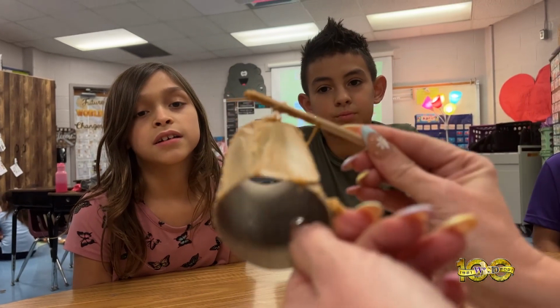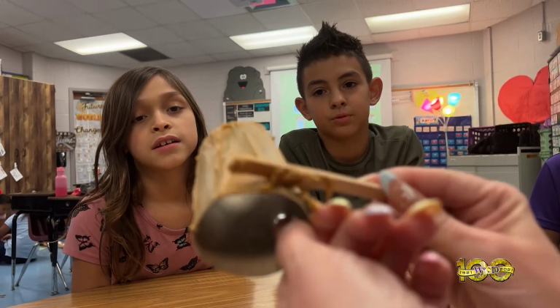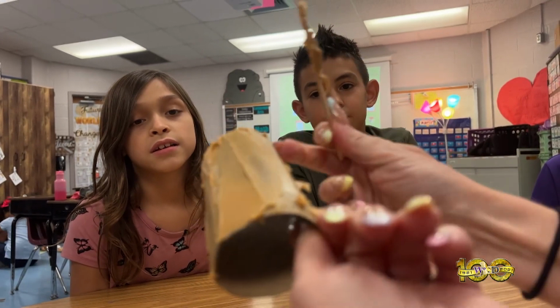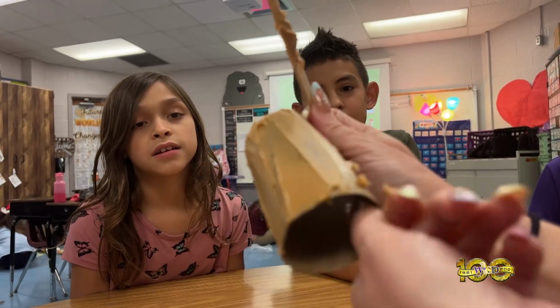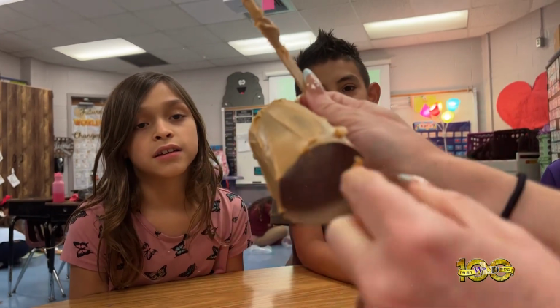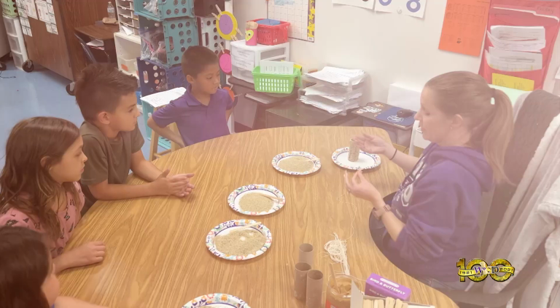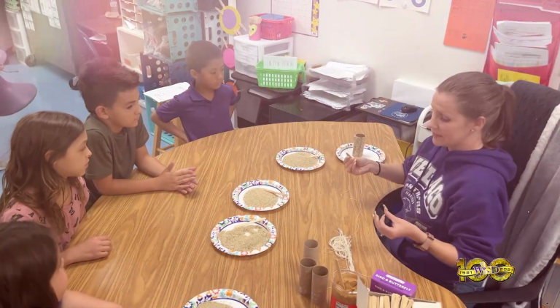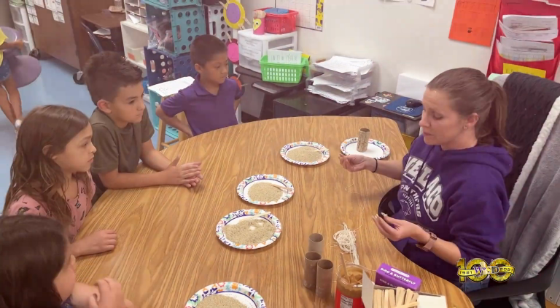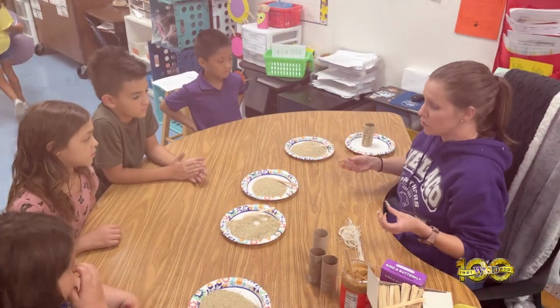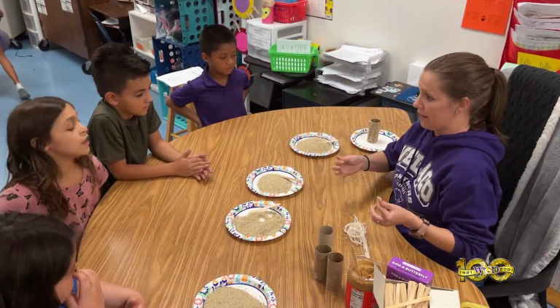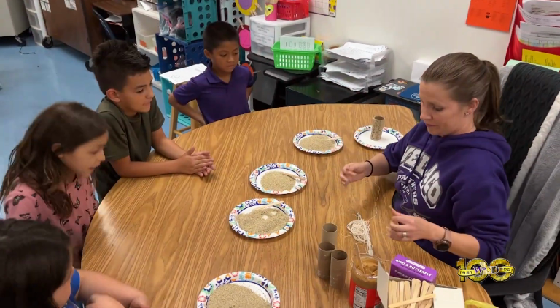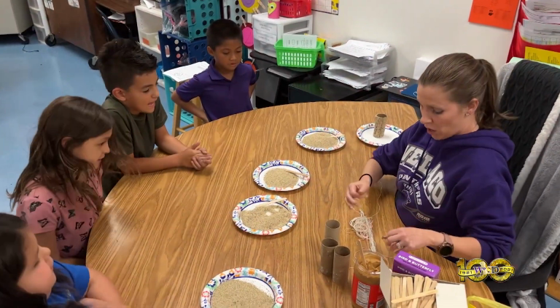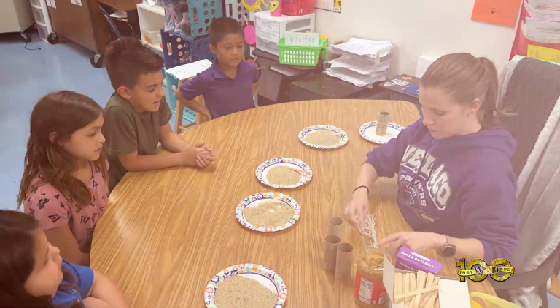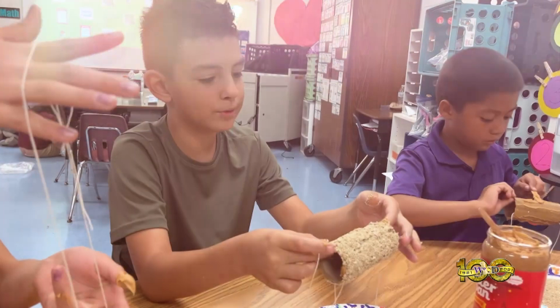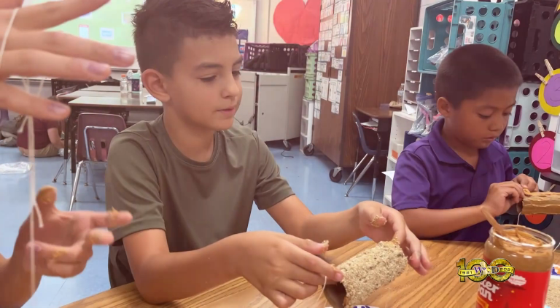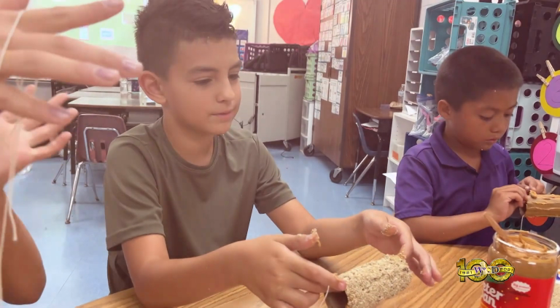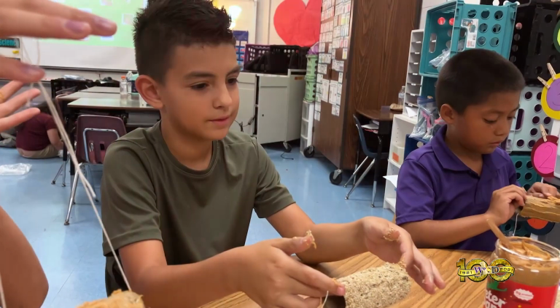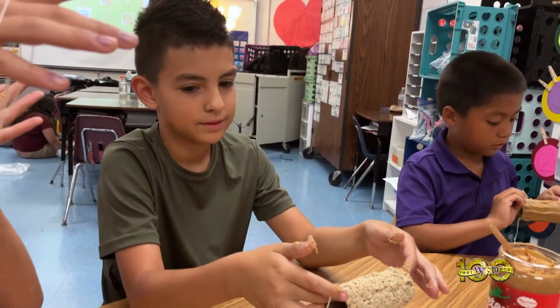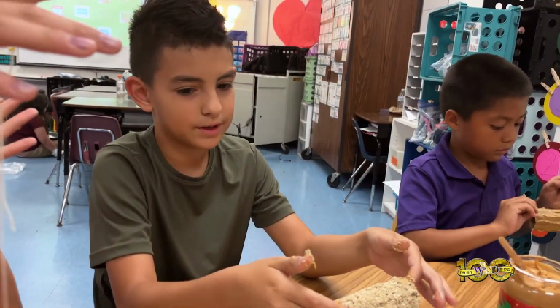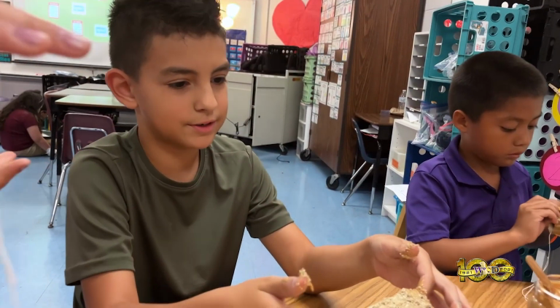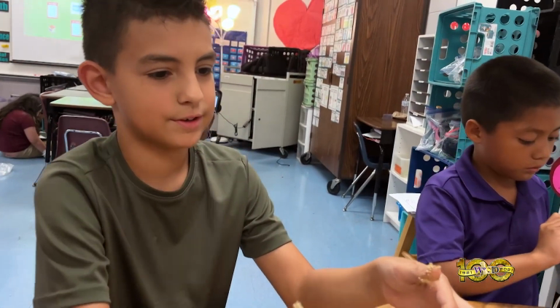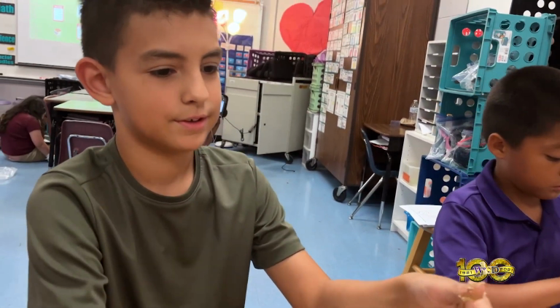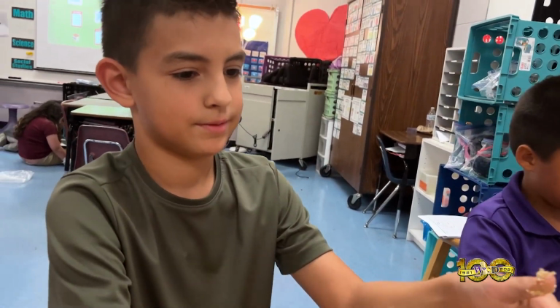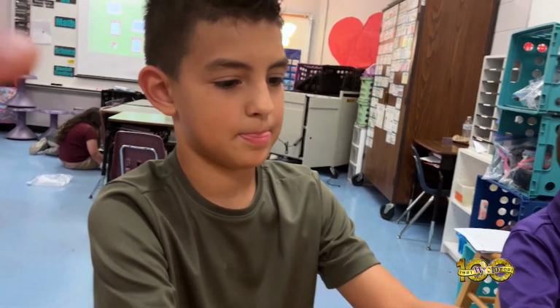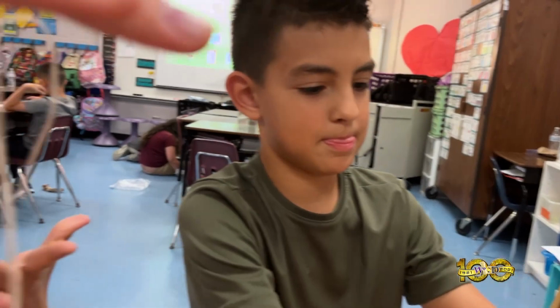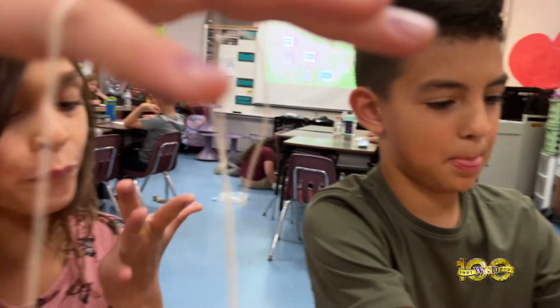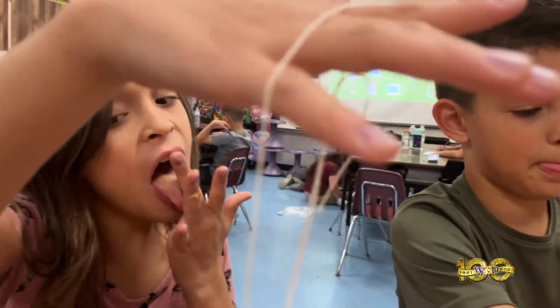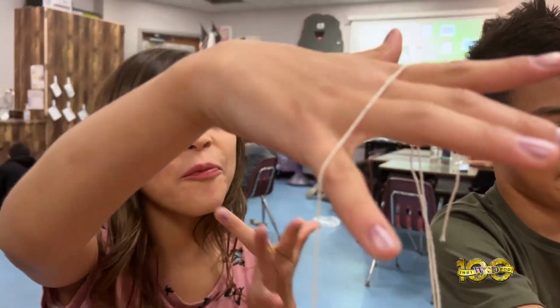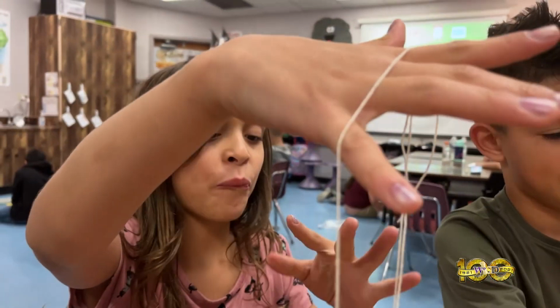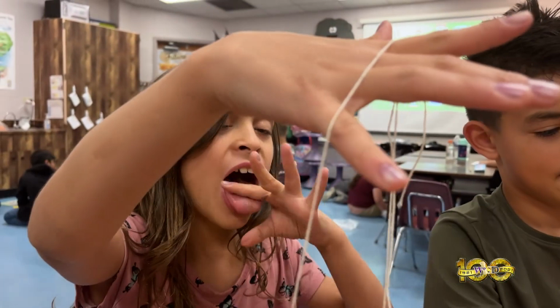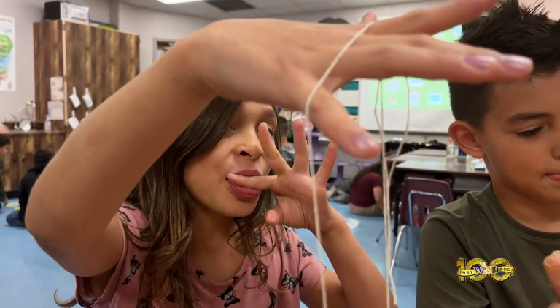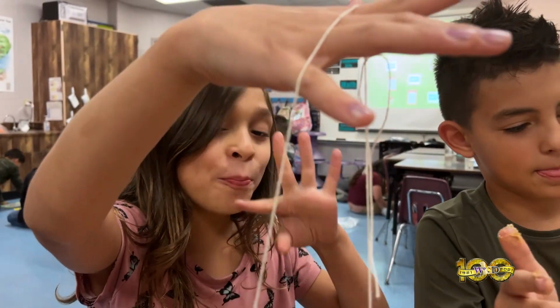In conjunction with Earth Day, Mrs. Cavazos' second grade students are creating a bird feeder where fun learning is taking place.